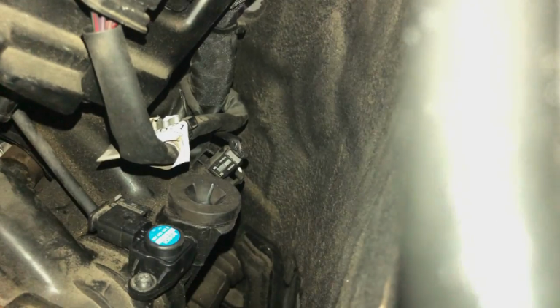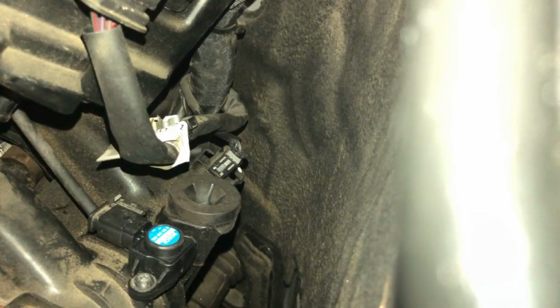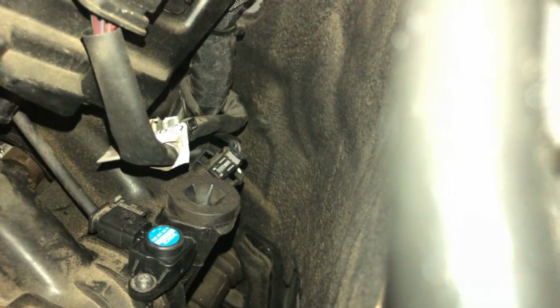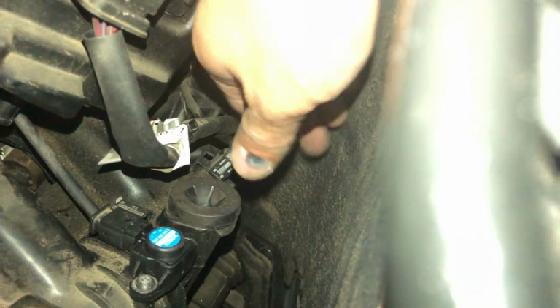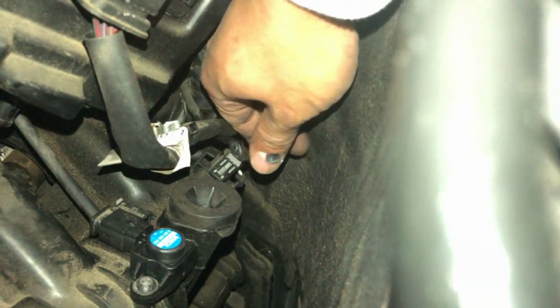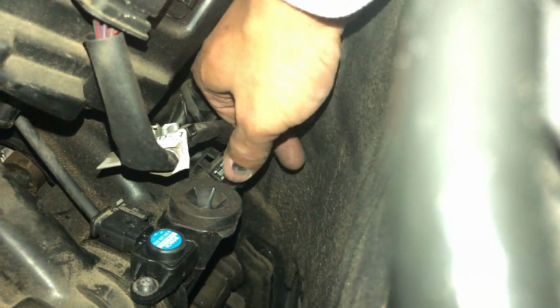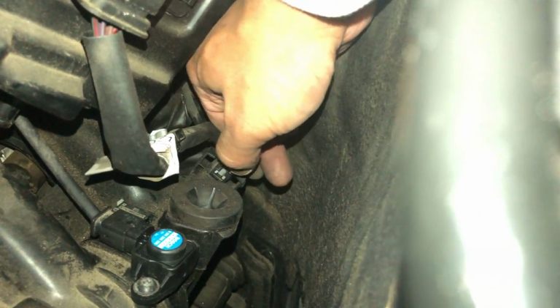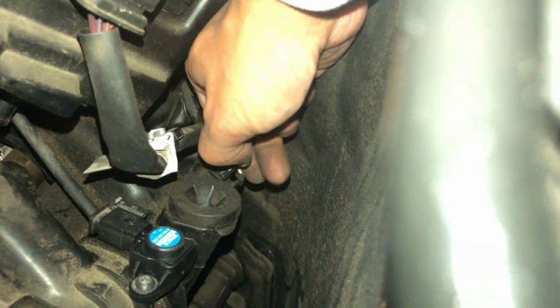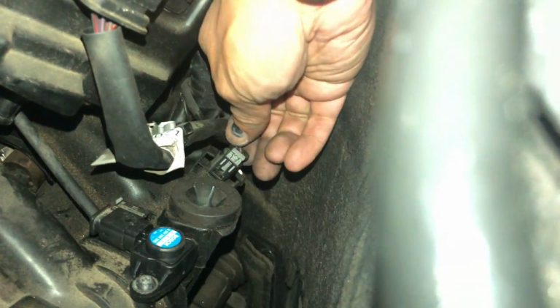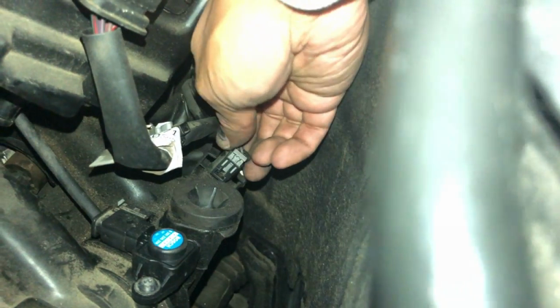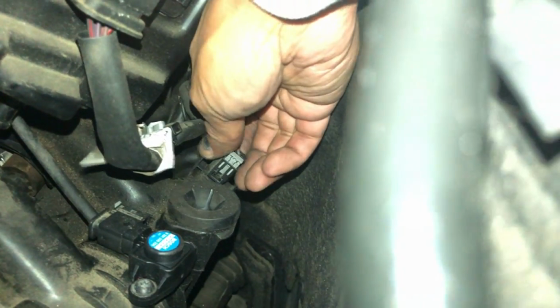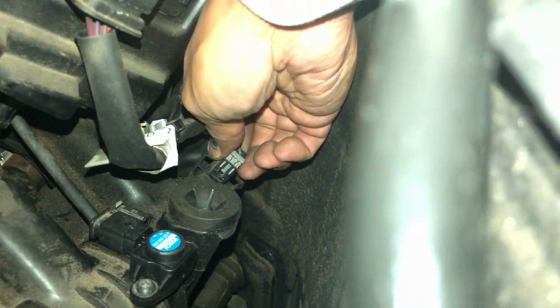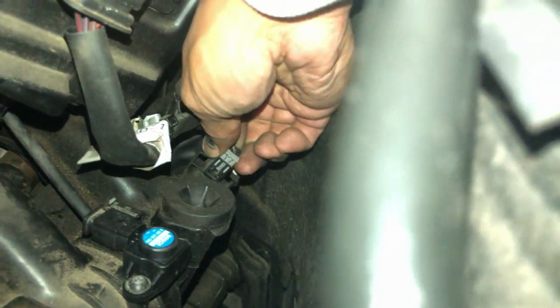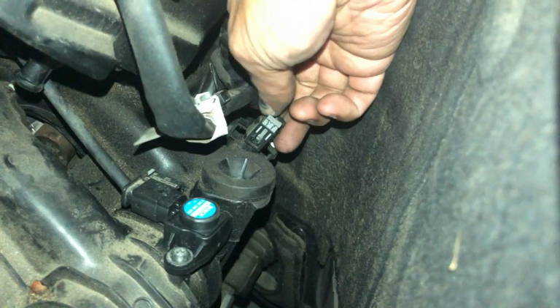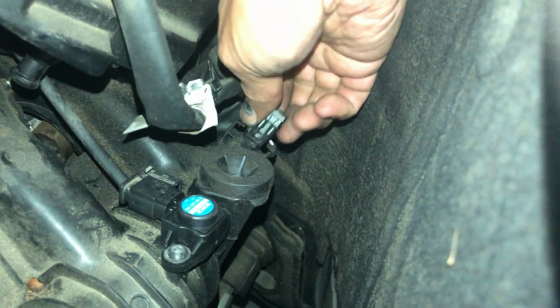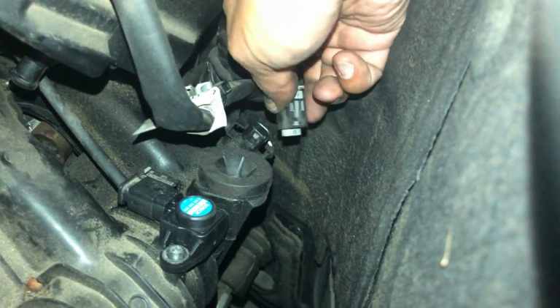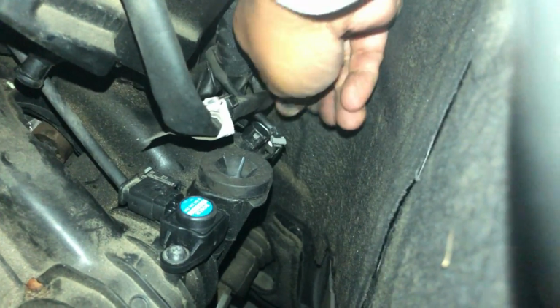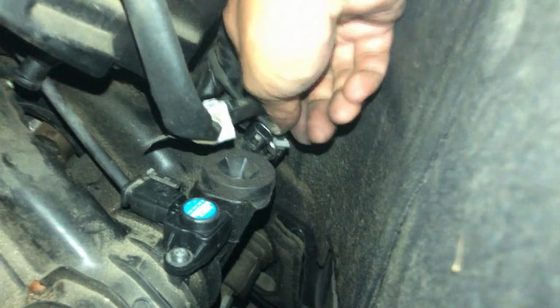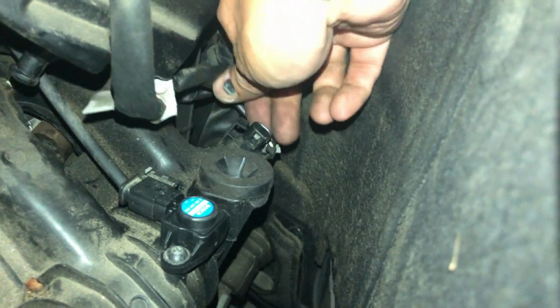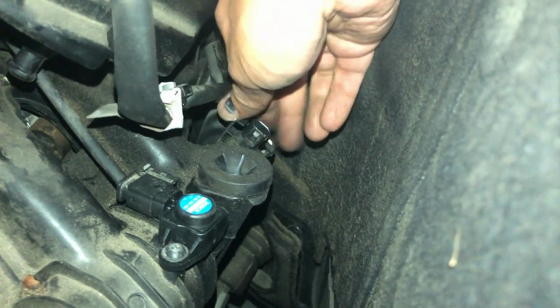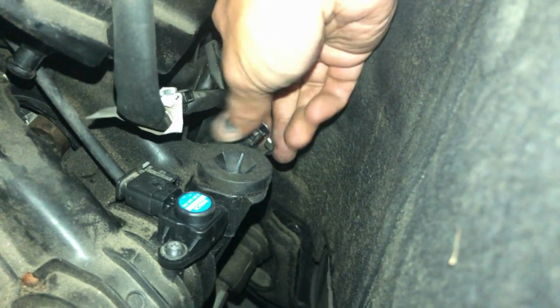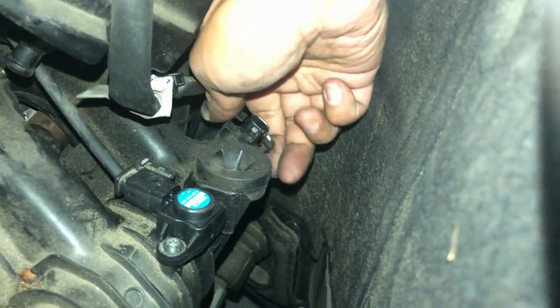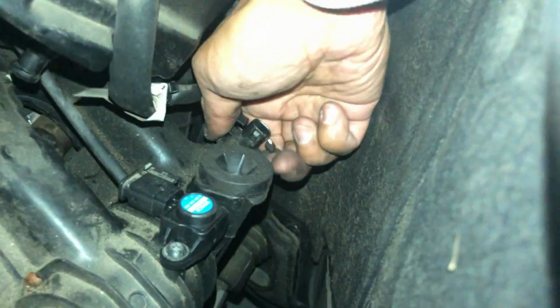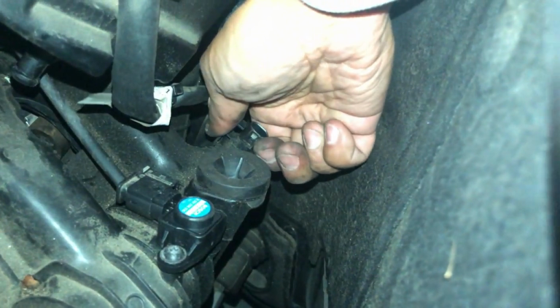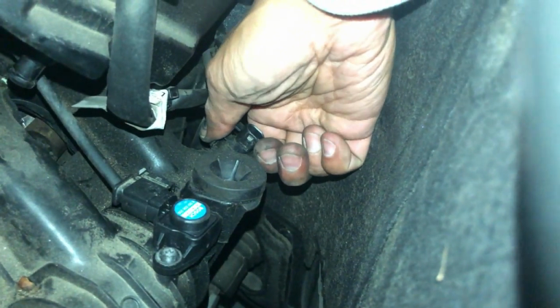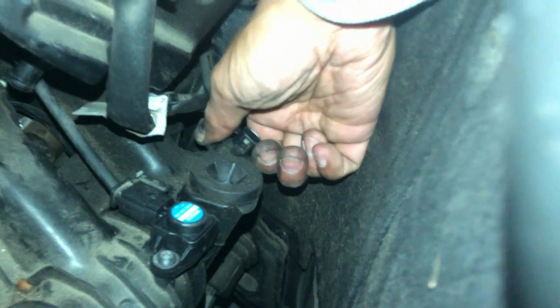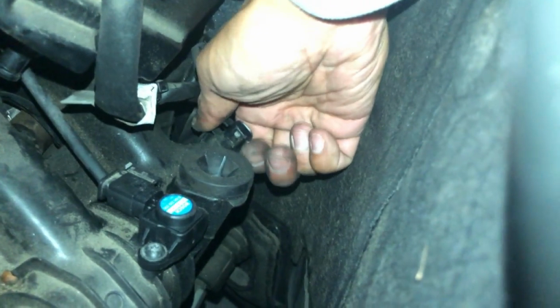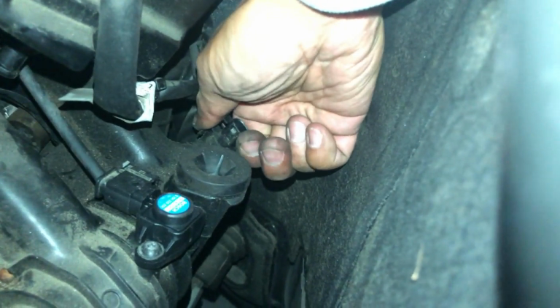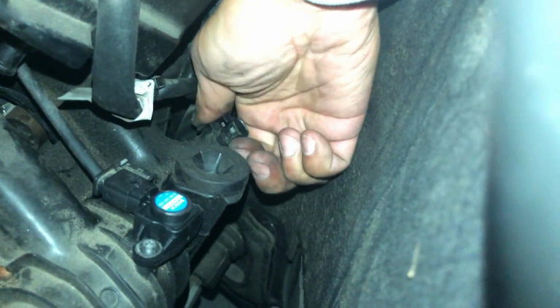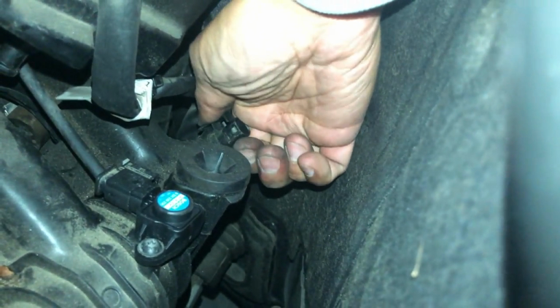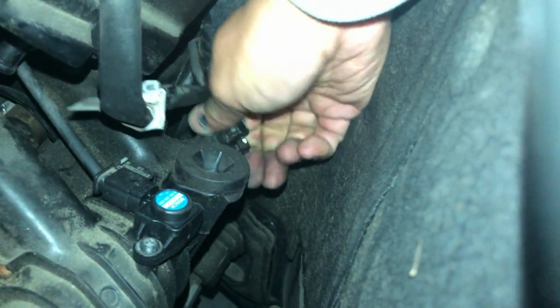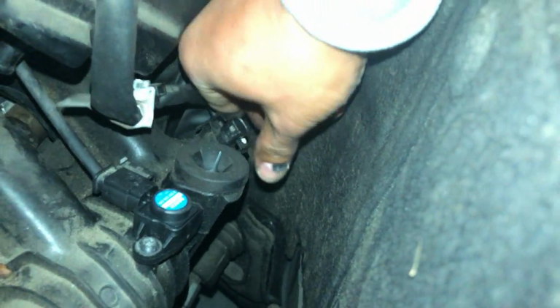For the air sensor, pull the connector right off. Pinch the two plastic tabs and pull up on the air sensor. It should slide right out.